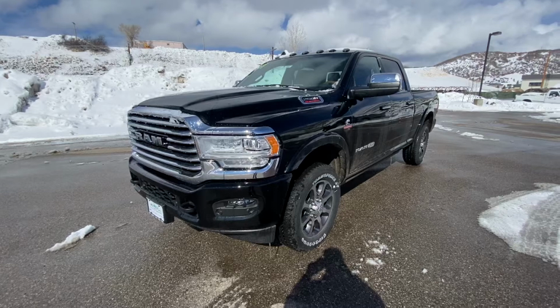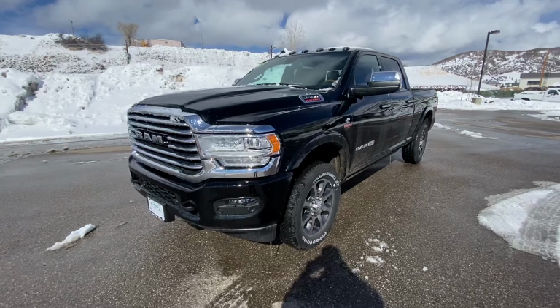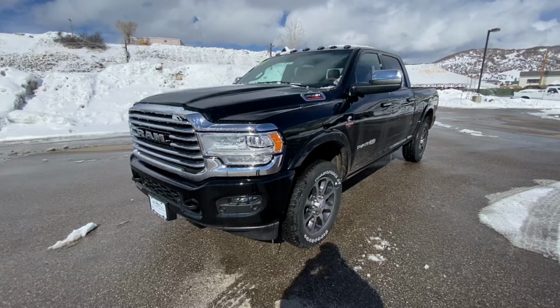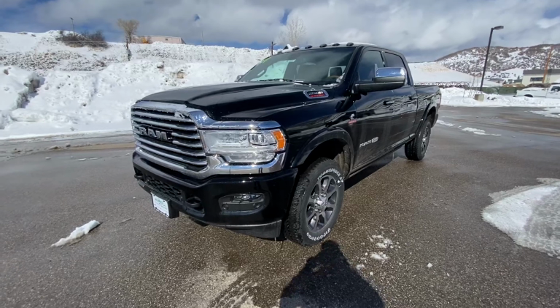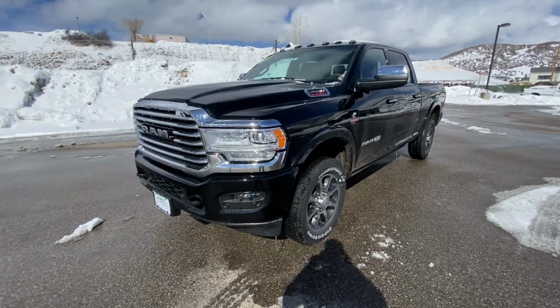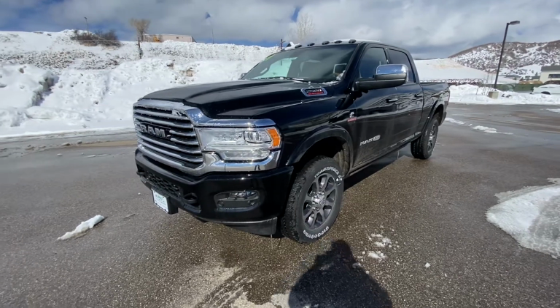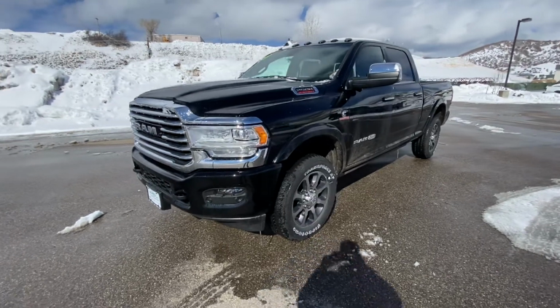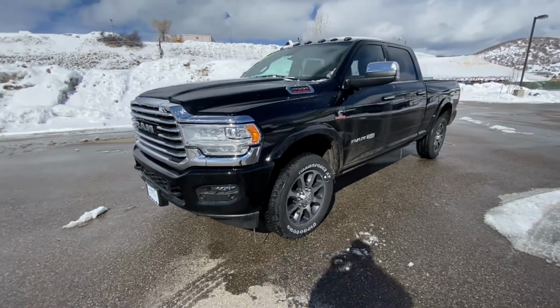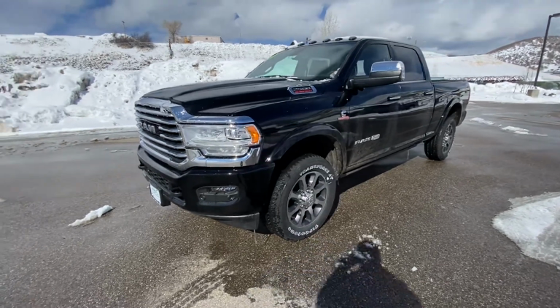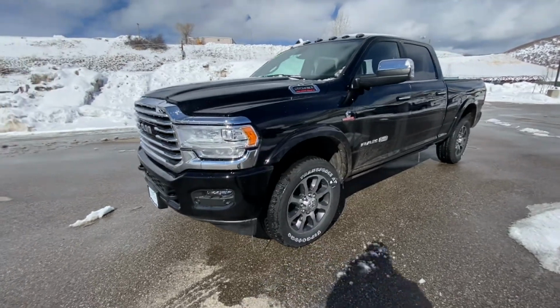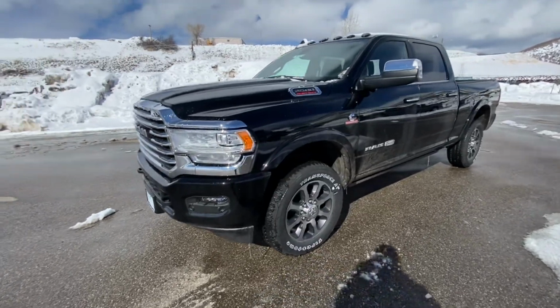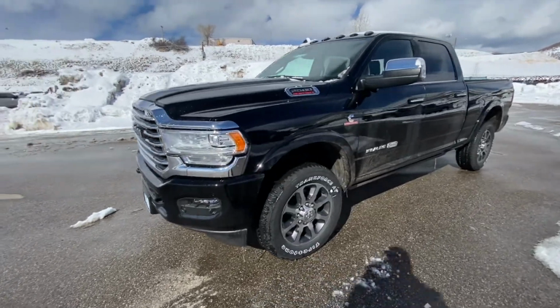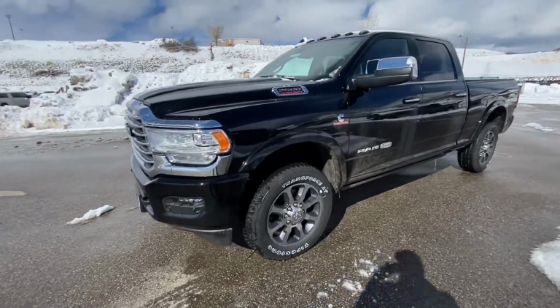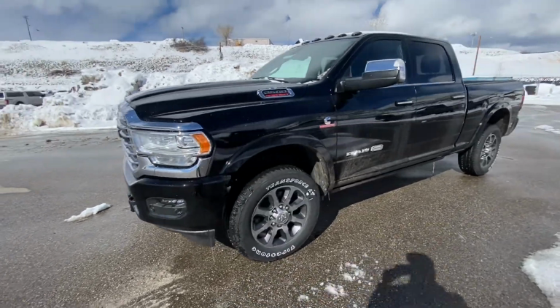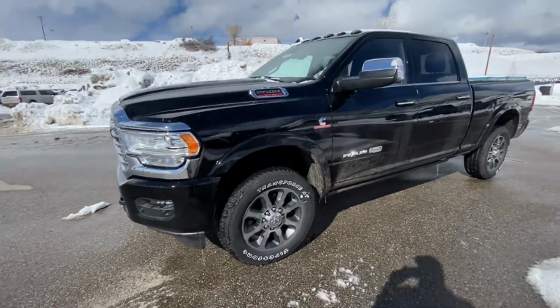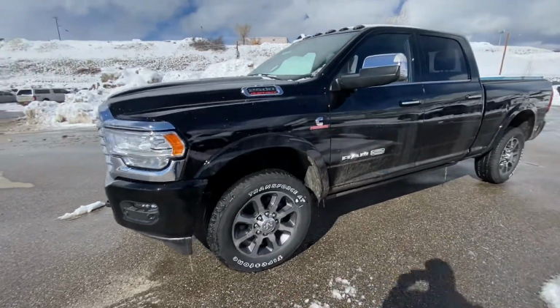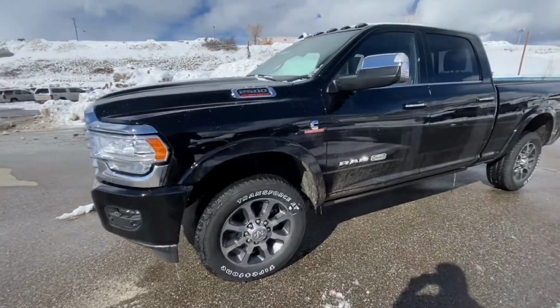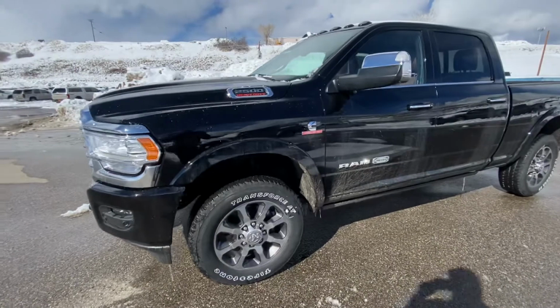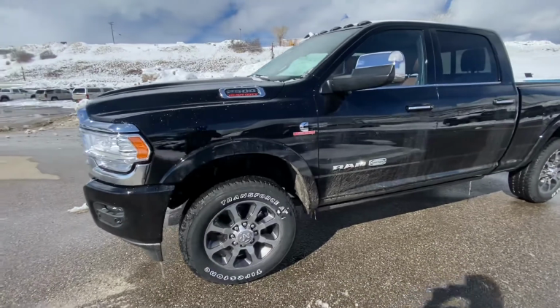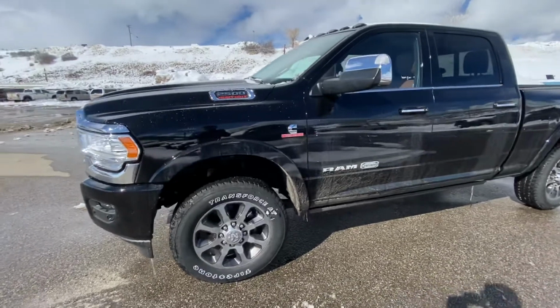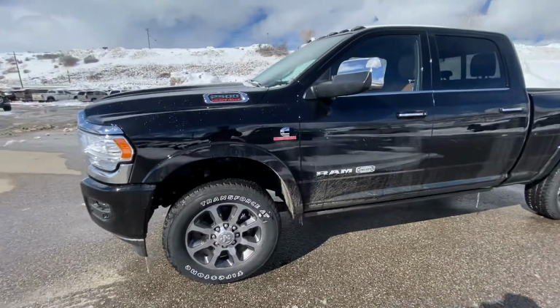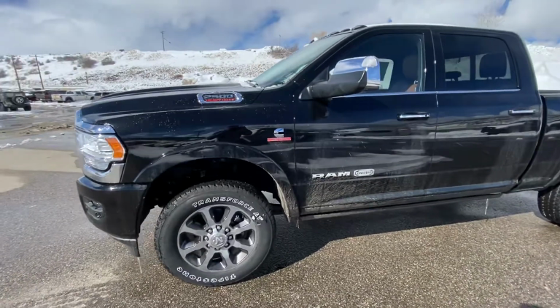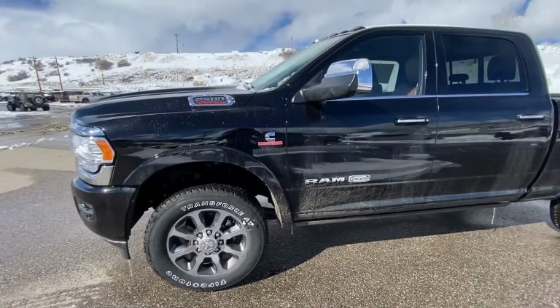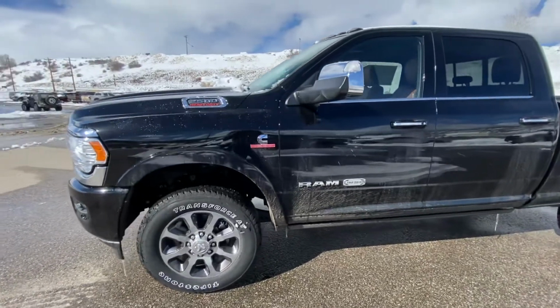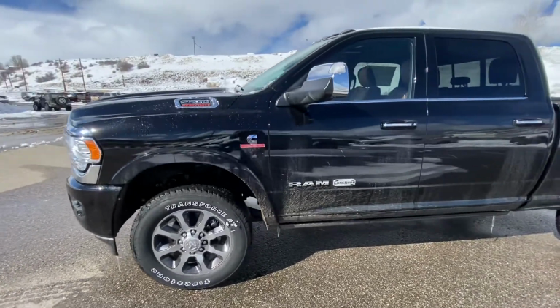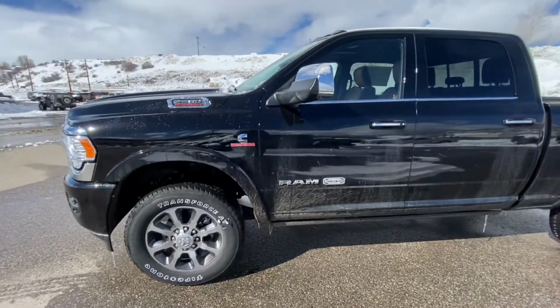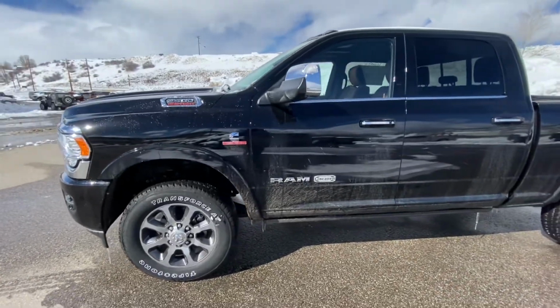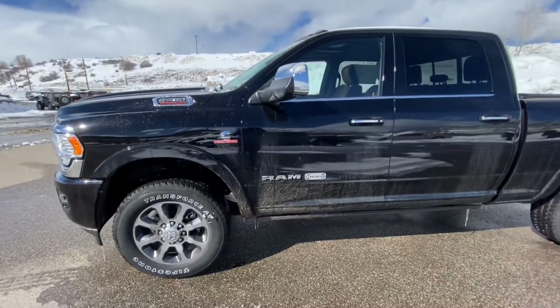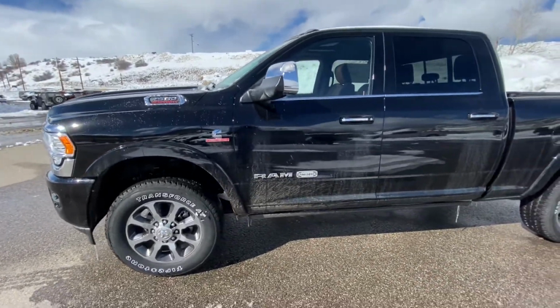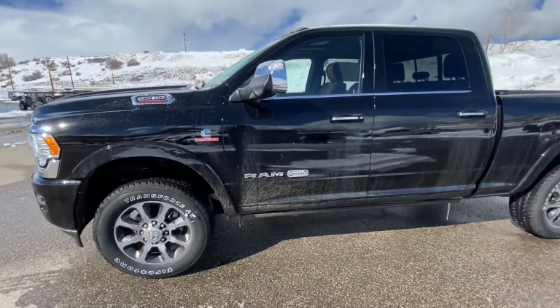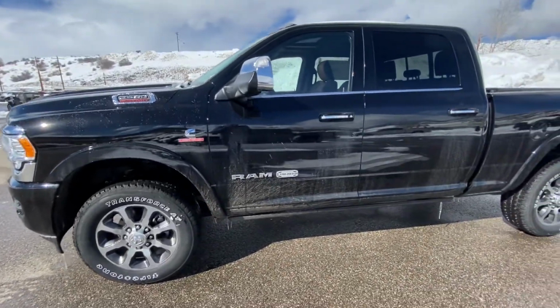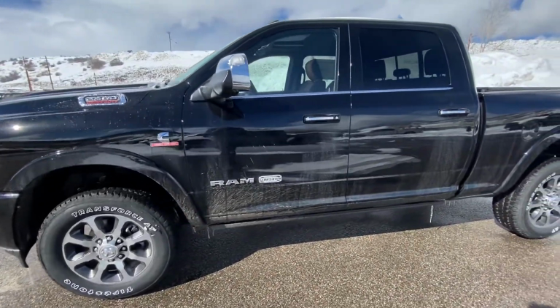Hey Quentin, Cory here with Steamboat Motors. I want to go ahead and do the walk around. This is the 2021 Limited Longhorn Edition Ram 2500 Cummins.